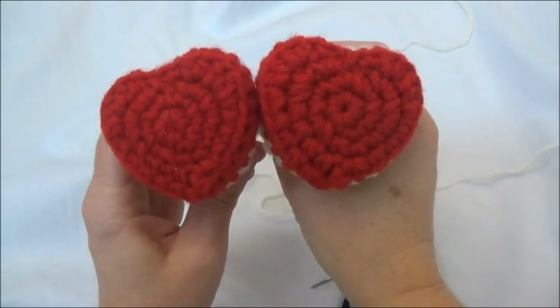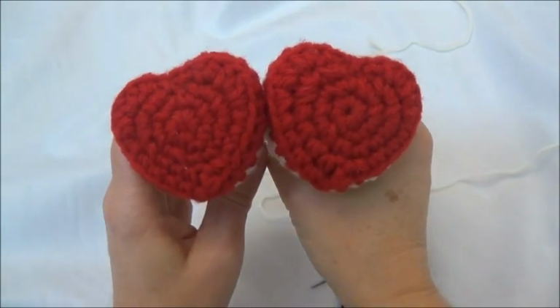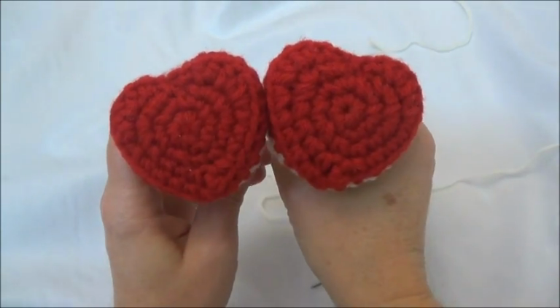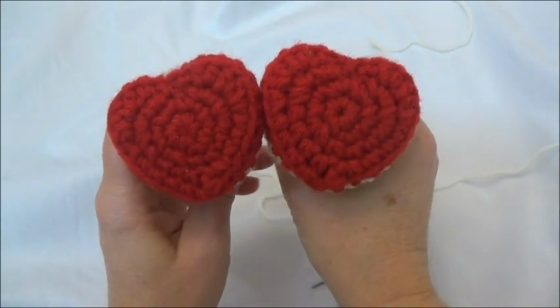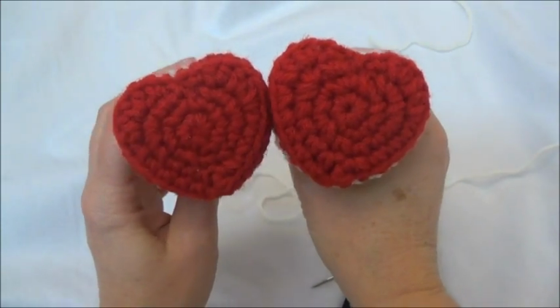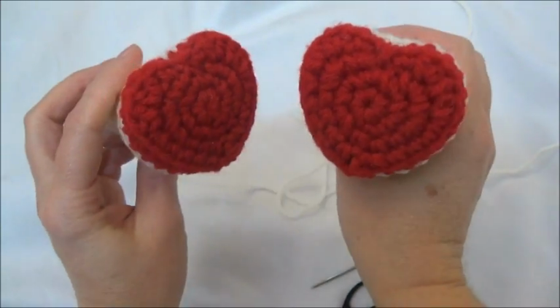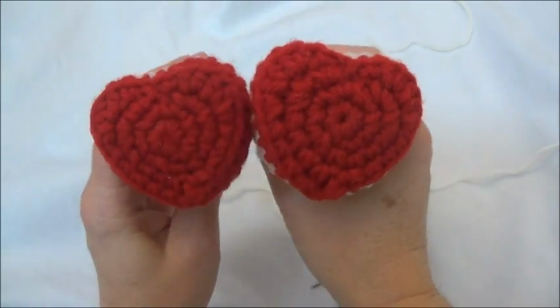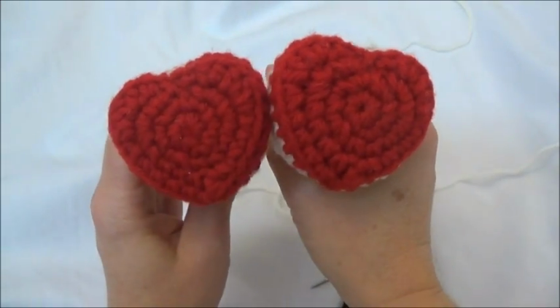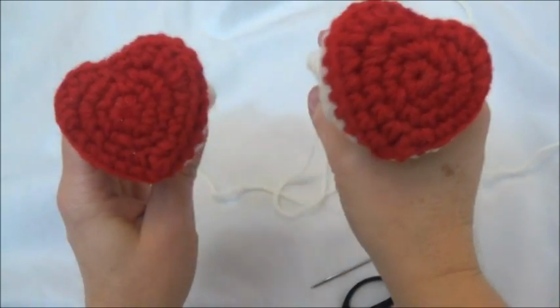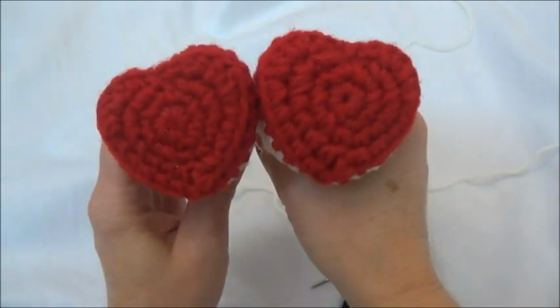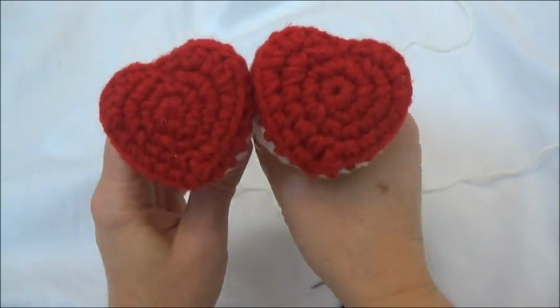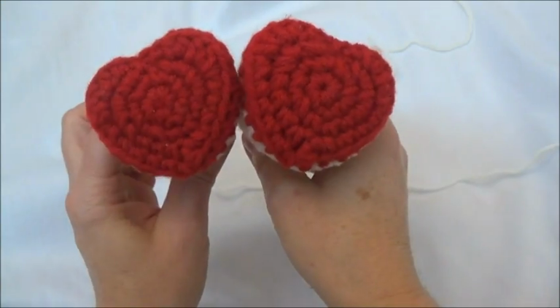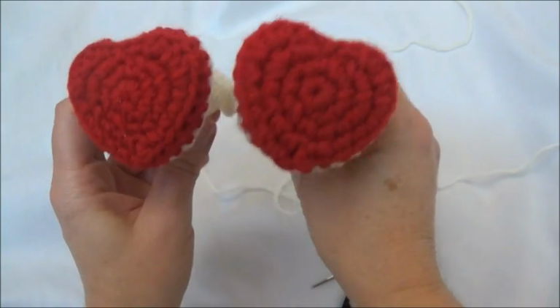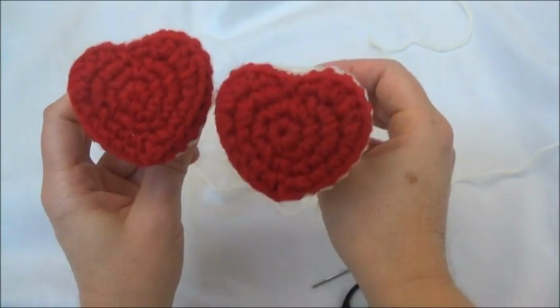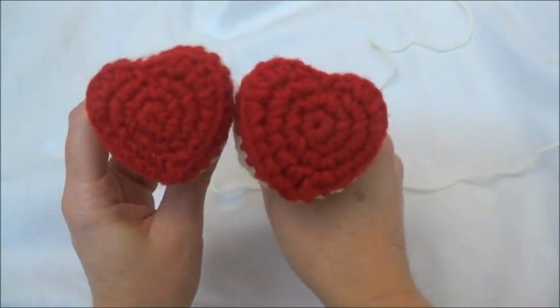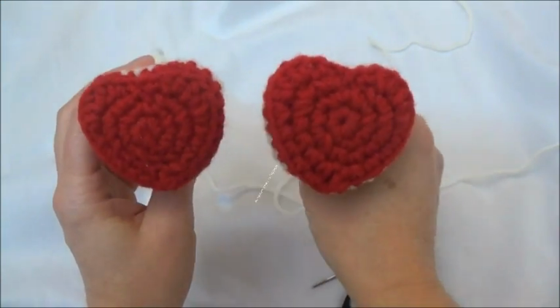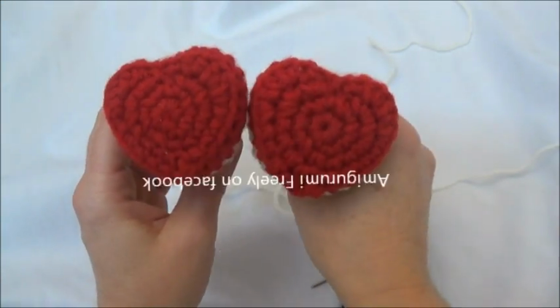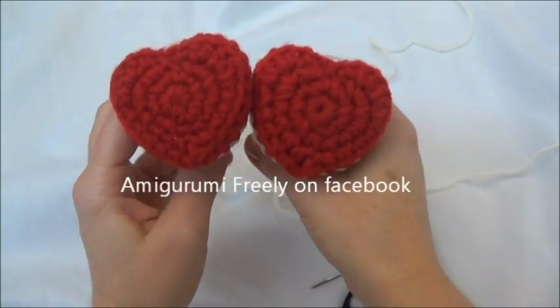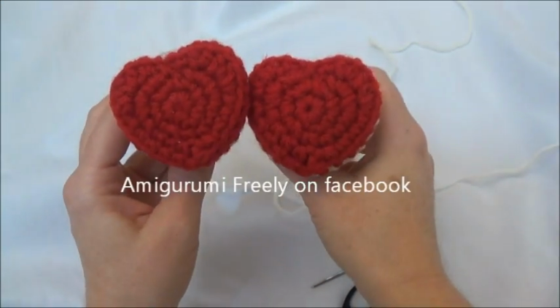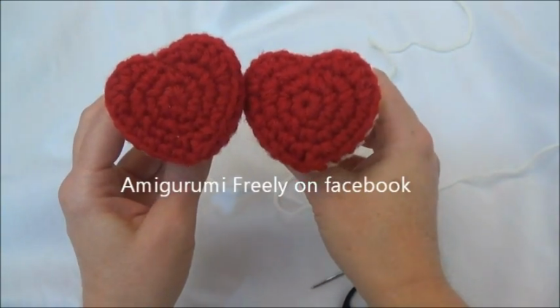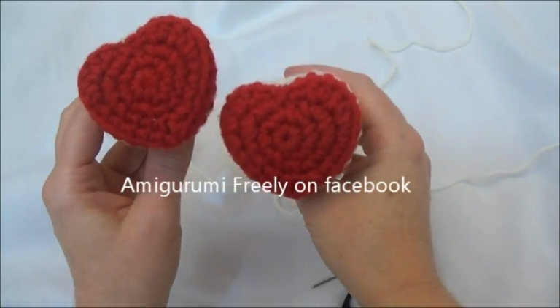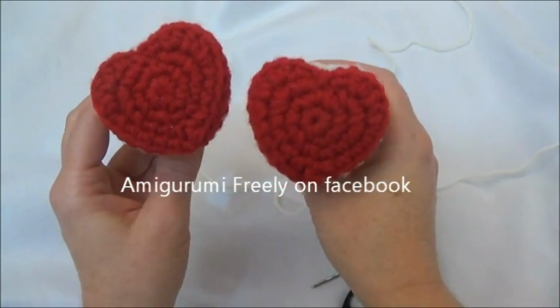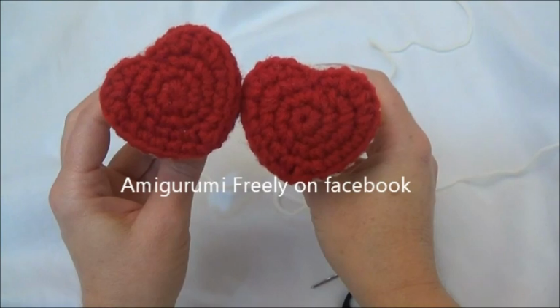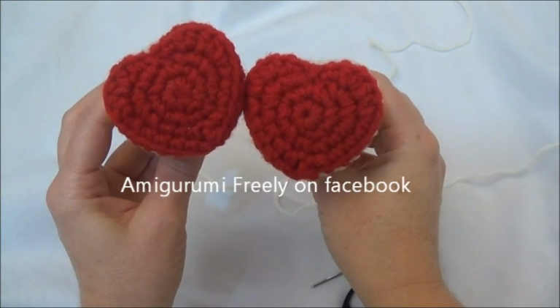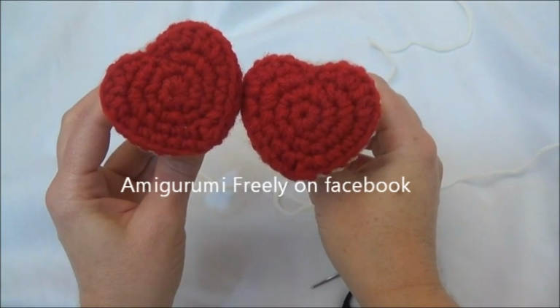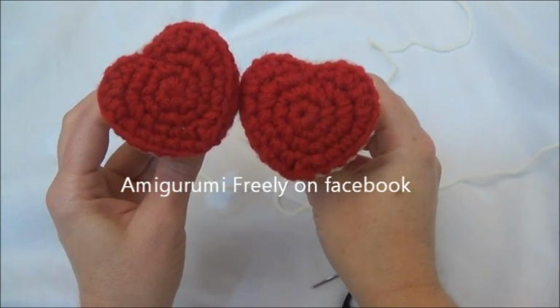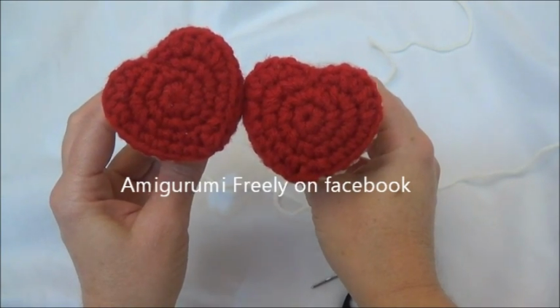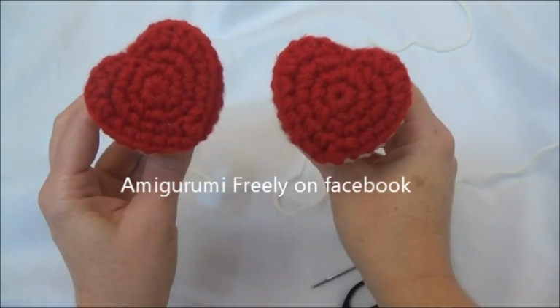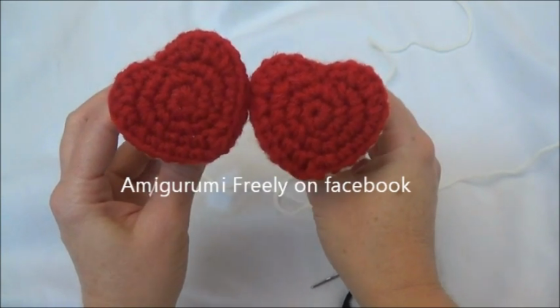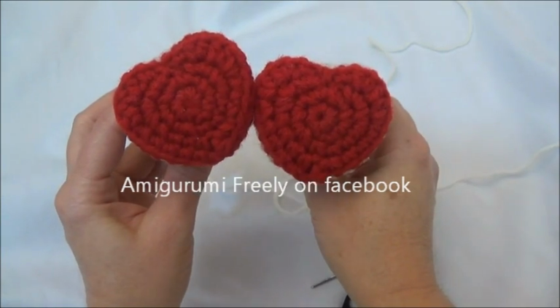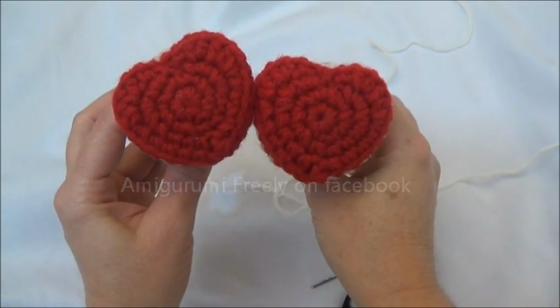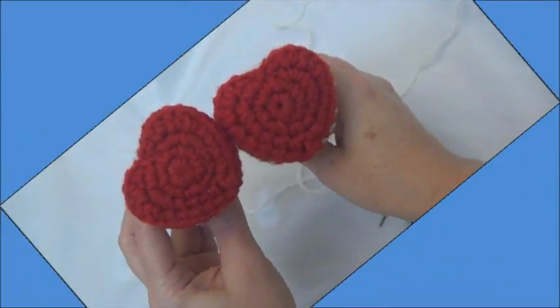So that's the end of this tutorial. Hope you had fun and I hope this helped get you through the most difficult part of the pattern. If you did make yourself a little Valentine's Day teddy bear, please post pictures on my Facebook page — I'd love to see. Thanks so much for watching and see you soon.